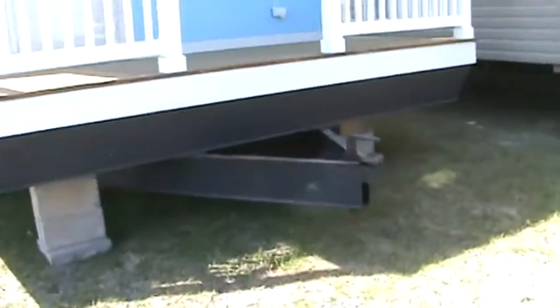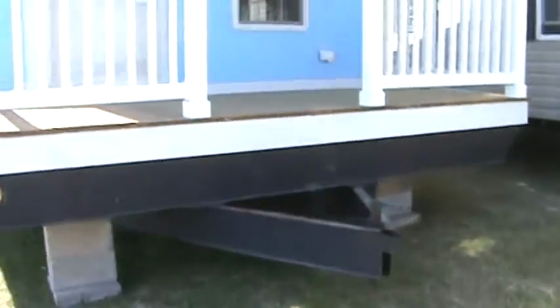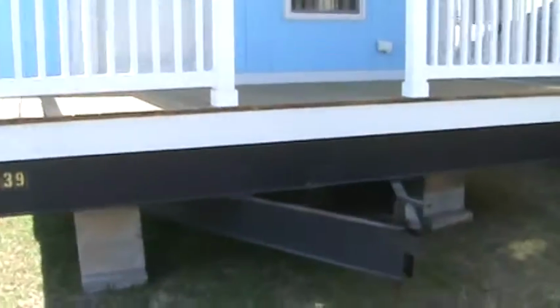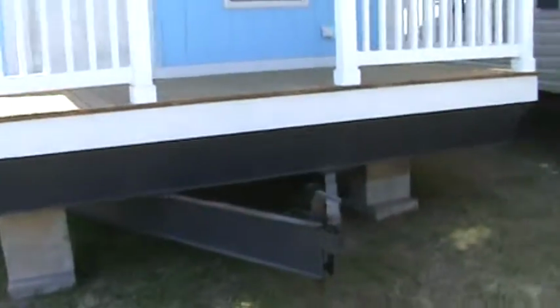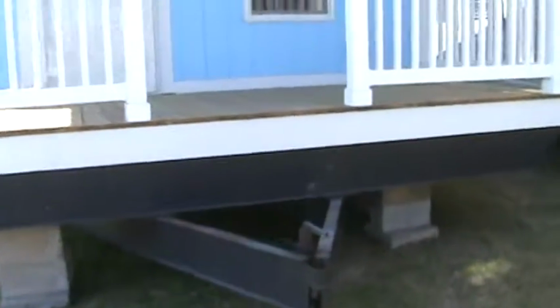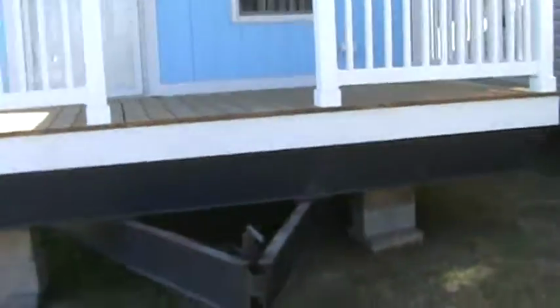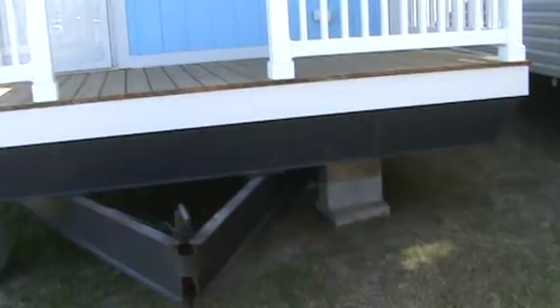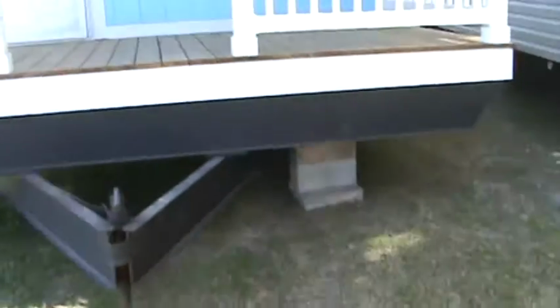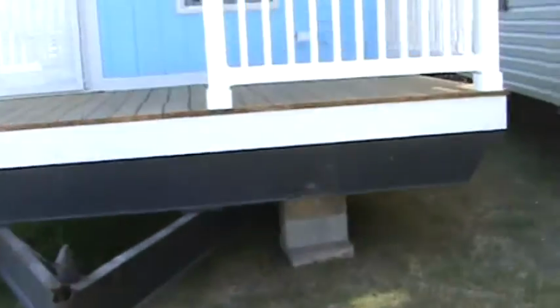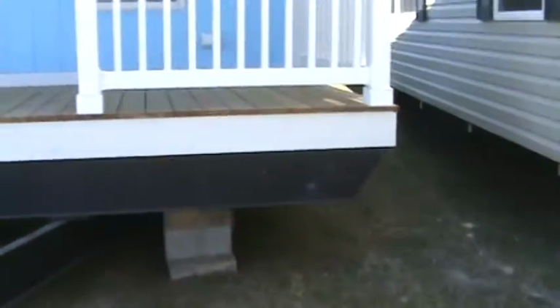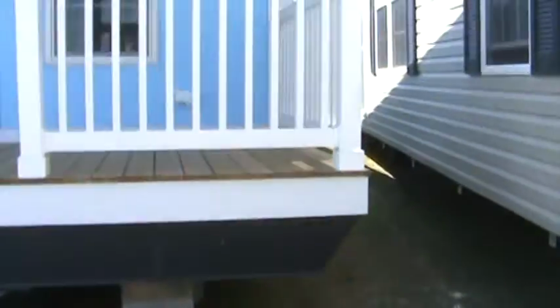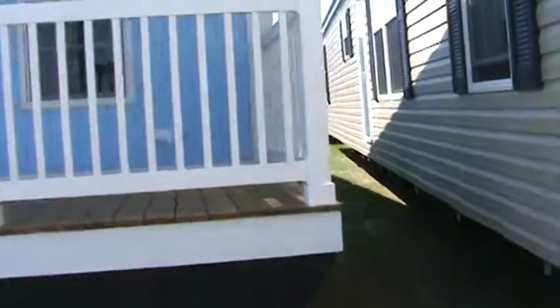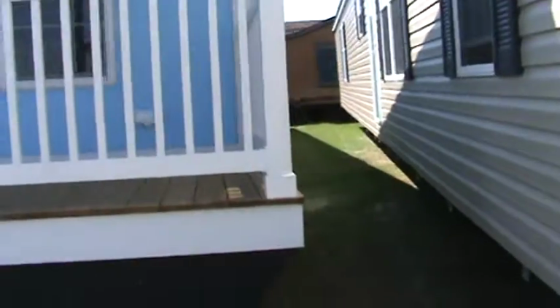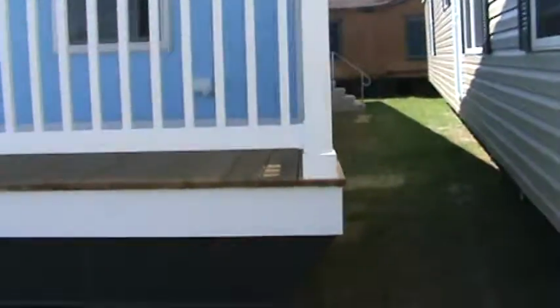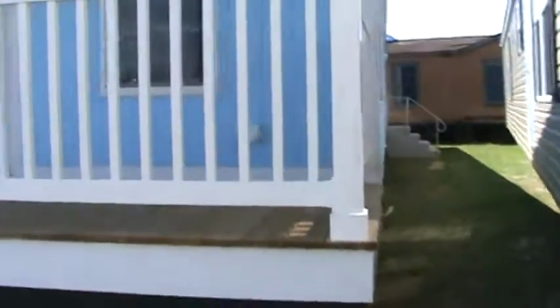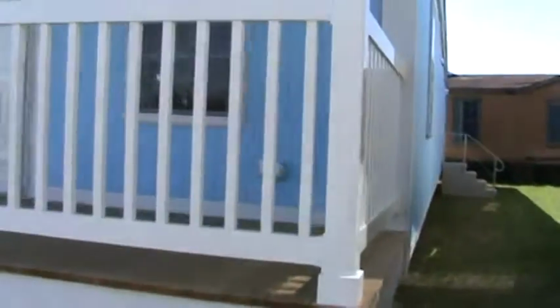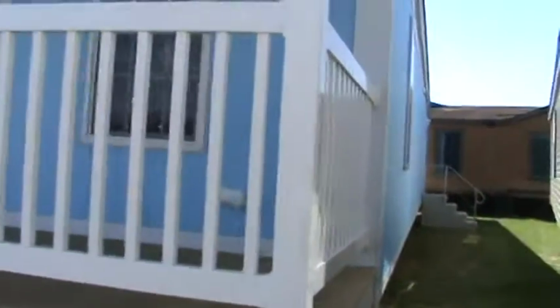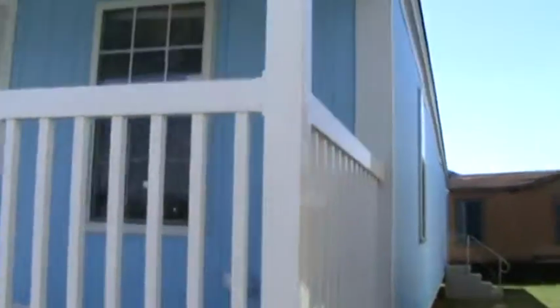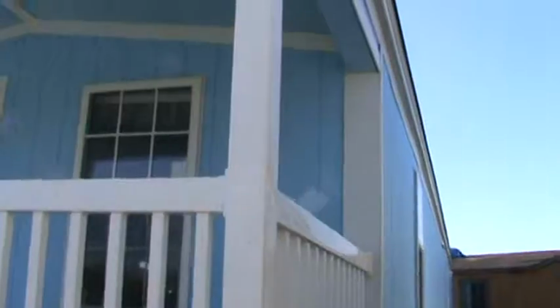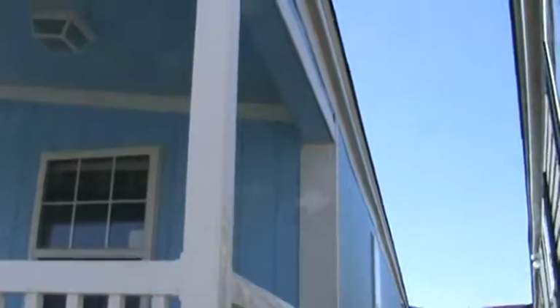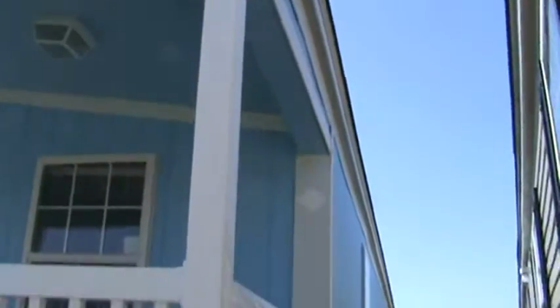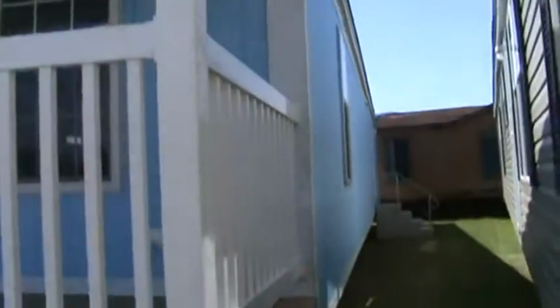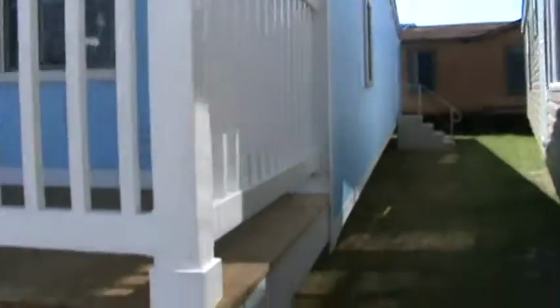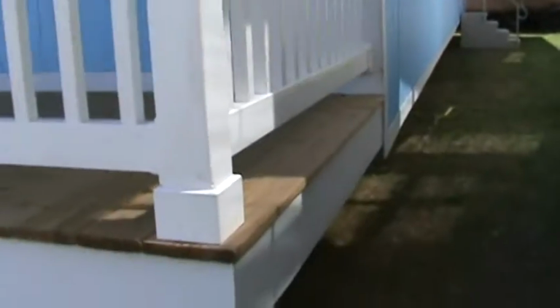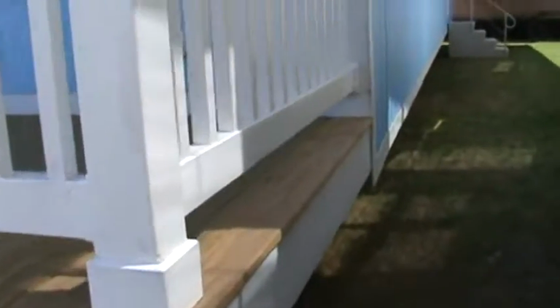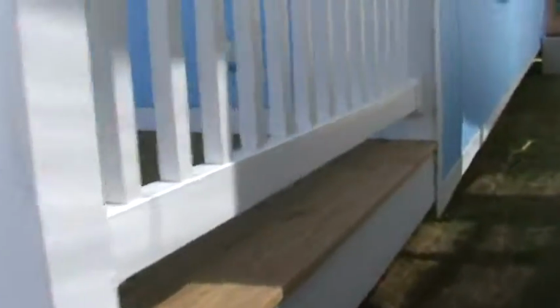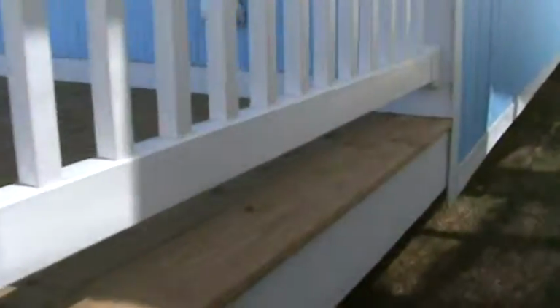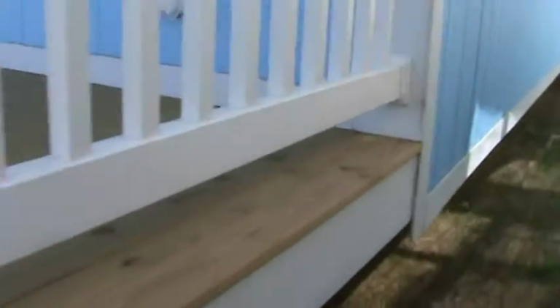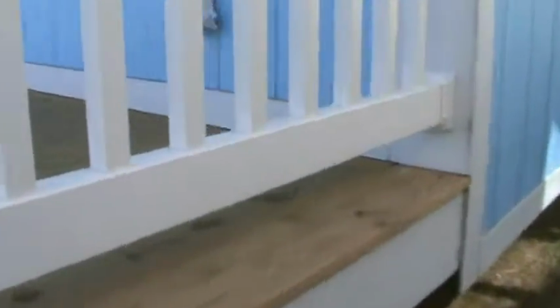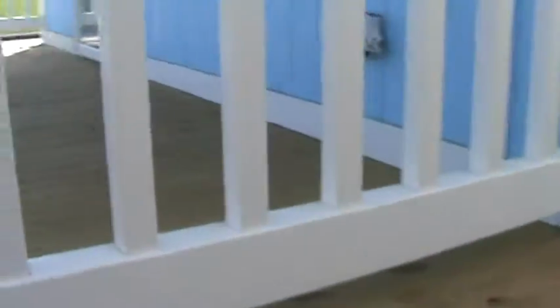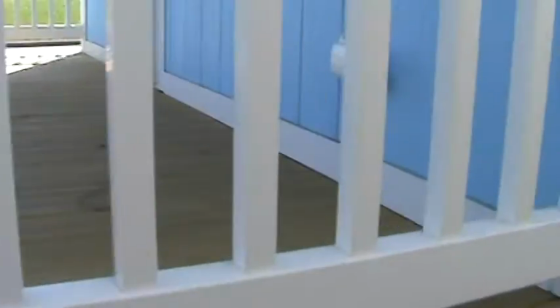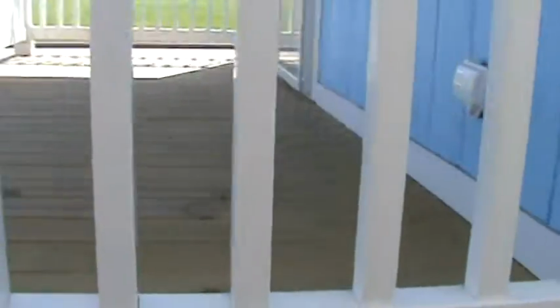The neat thing about it is it does have the front porch on it, and it gives you more of that residential look. We used to call these homes more of a shotgun house. It does look kind of neat — it's a little garden home.